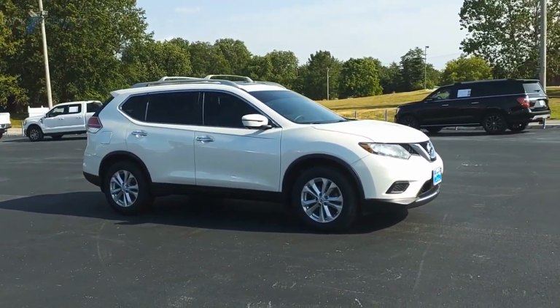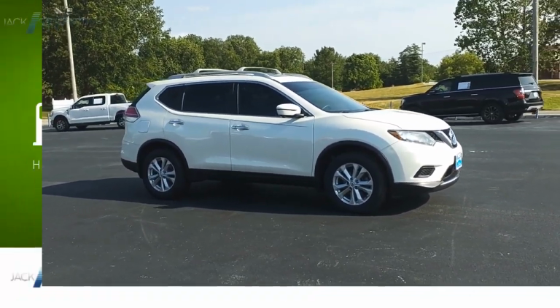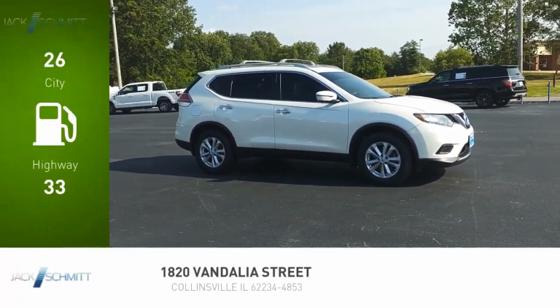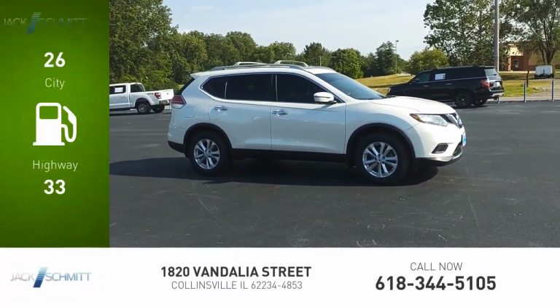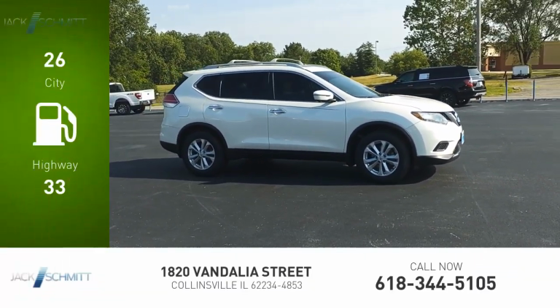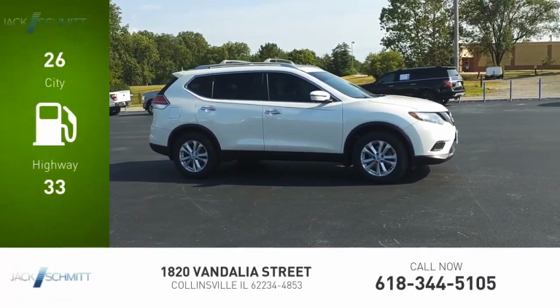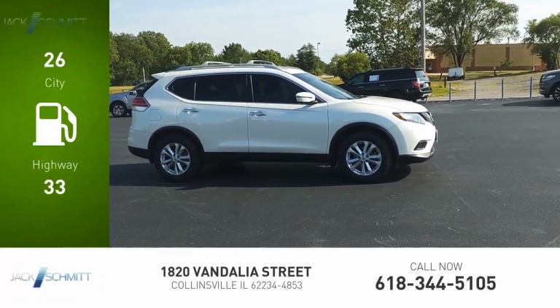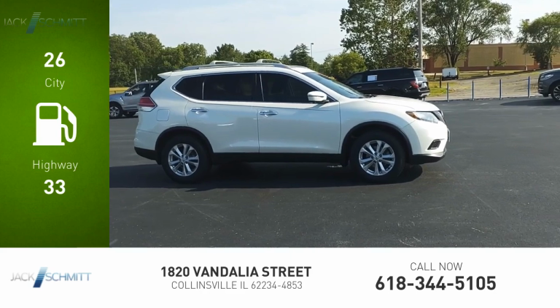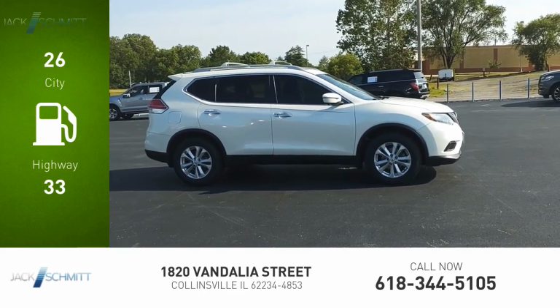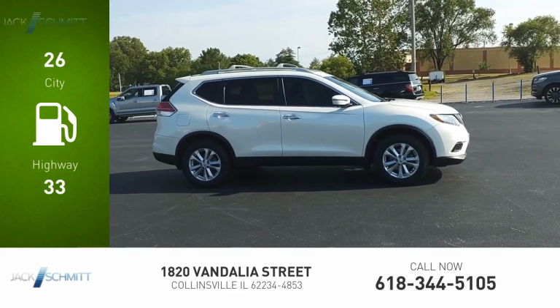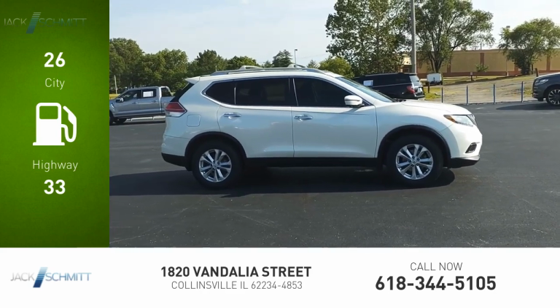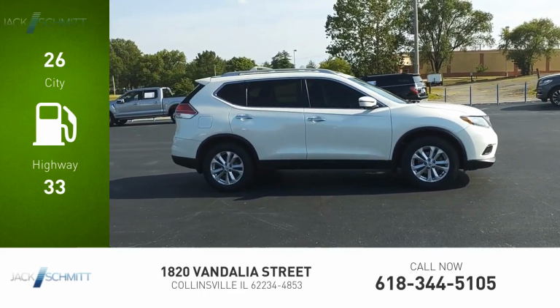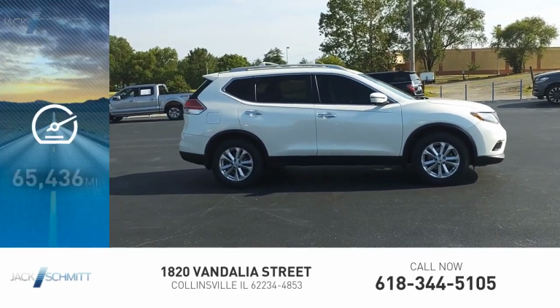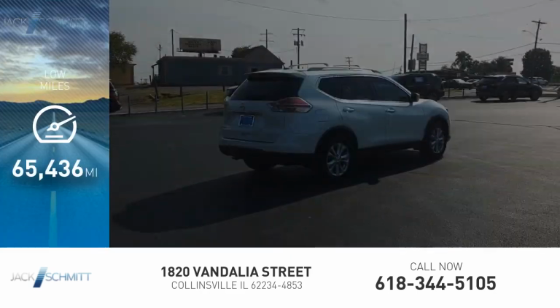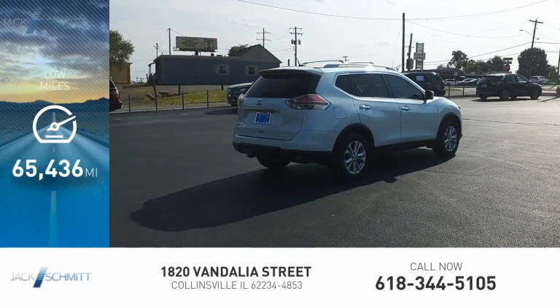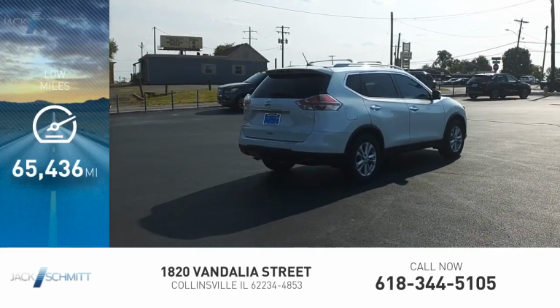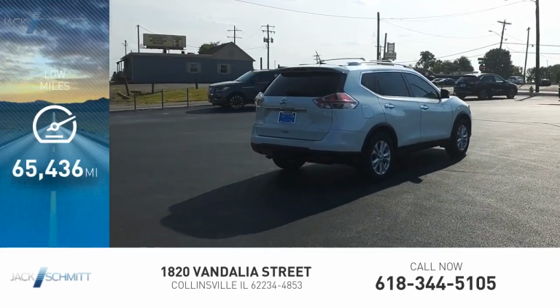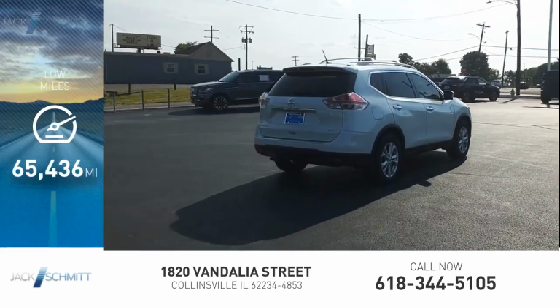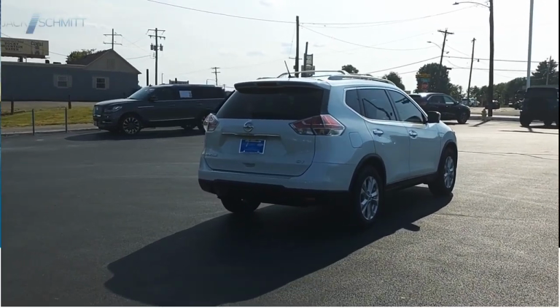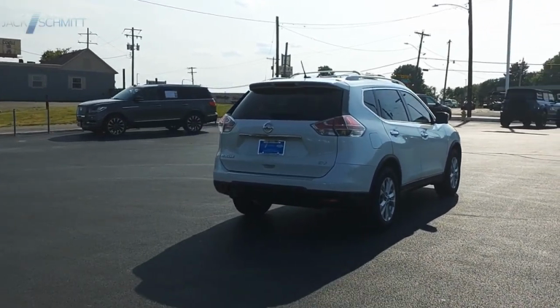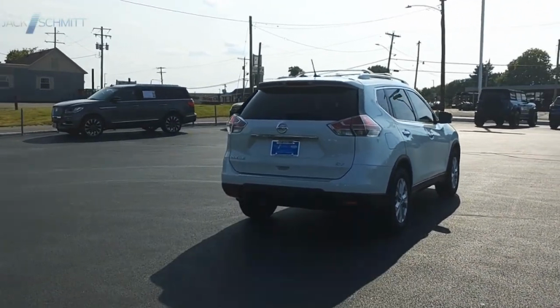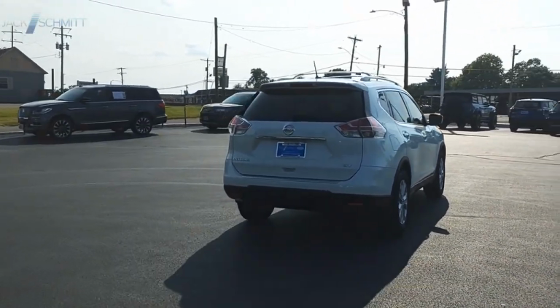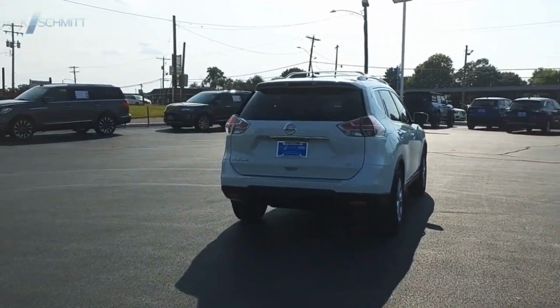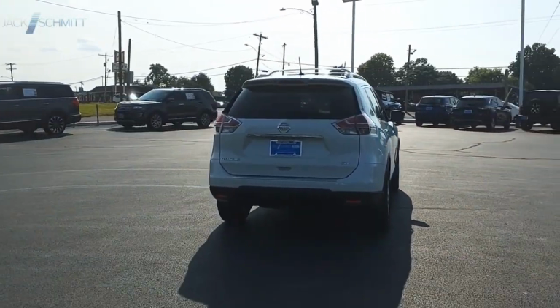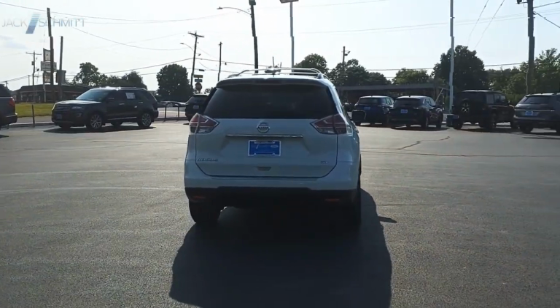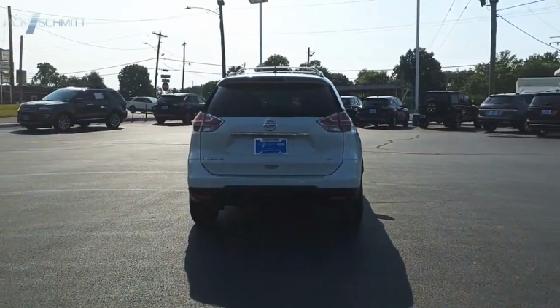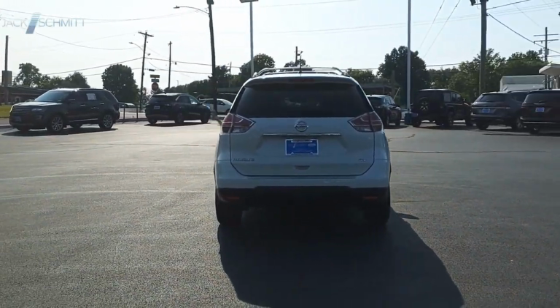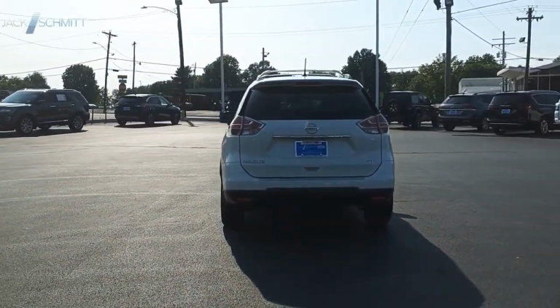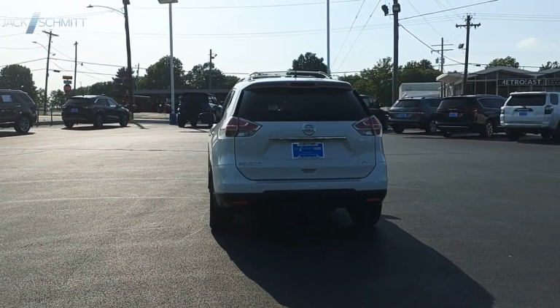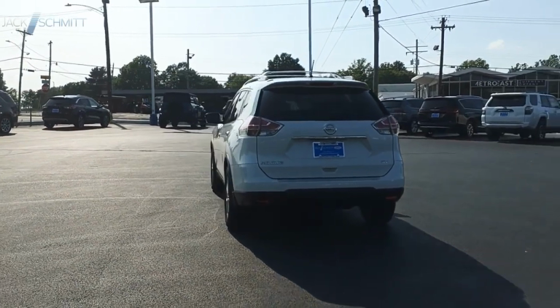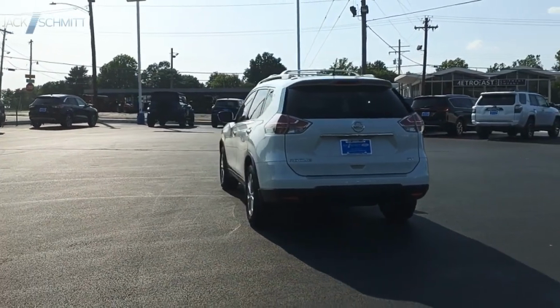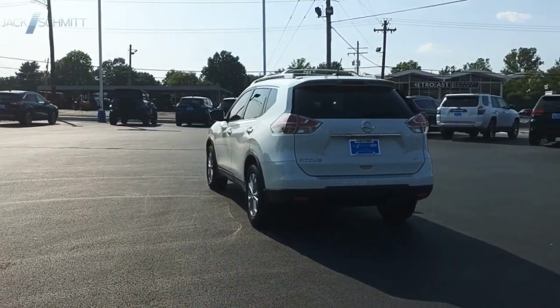Great fuel efficiency saves you money by requiring fewer trips to the gas station. This vehicle has less than 70,000 miles. This stylish Rogue gets 27 miles per gallon and still boasts nearly 58 cubic feet of cargo space.